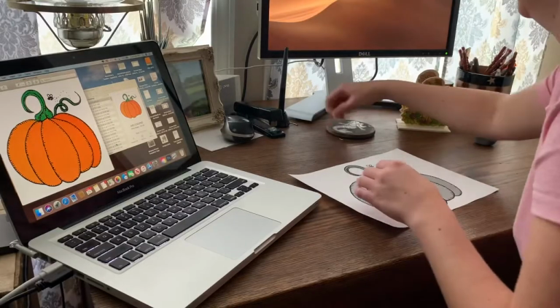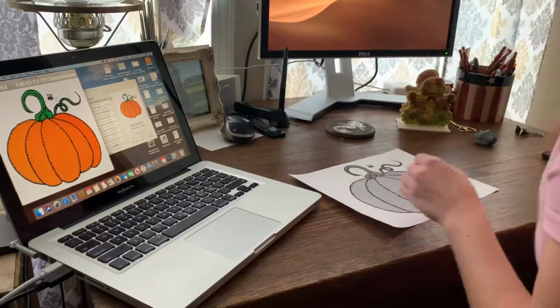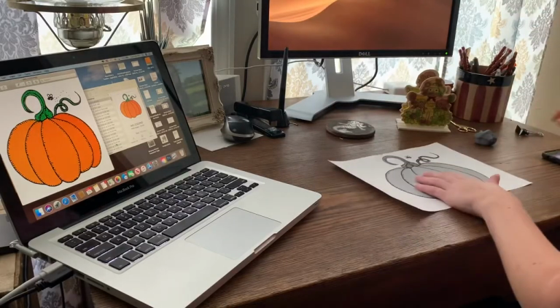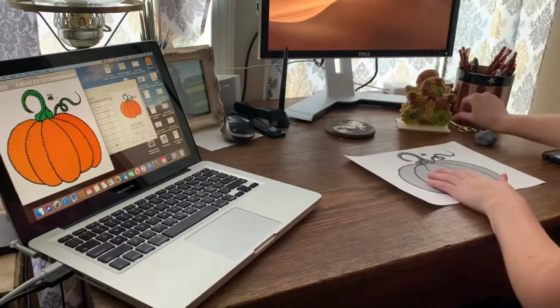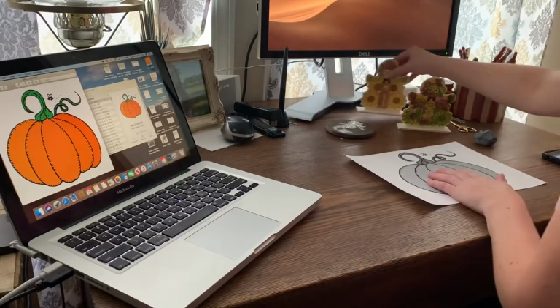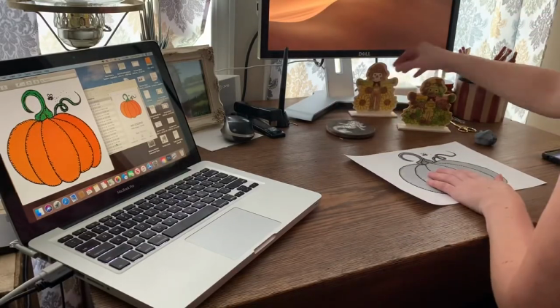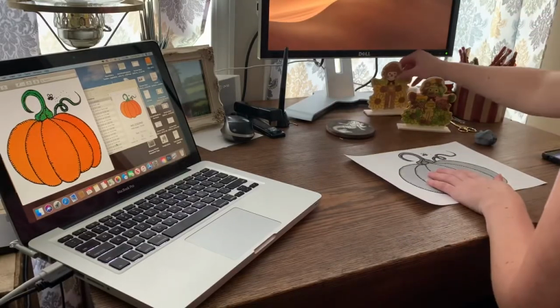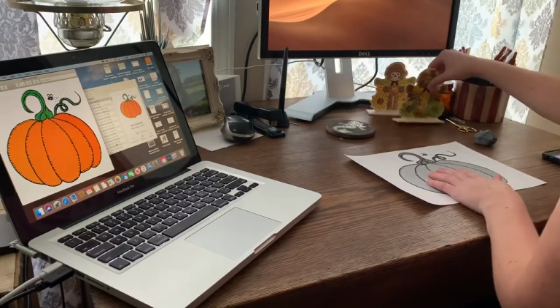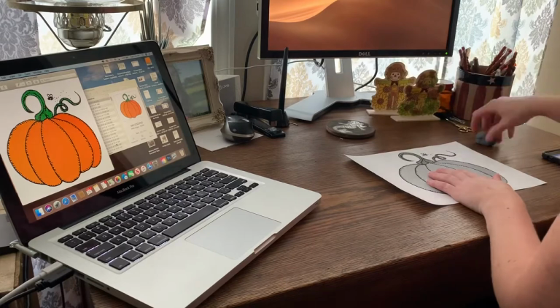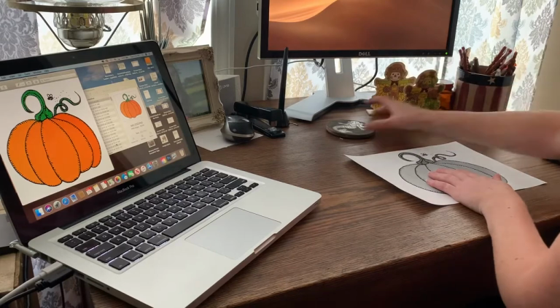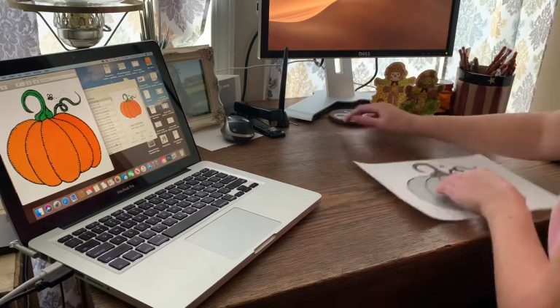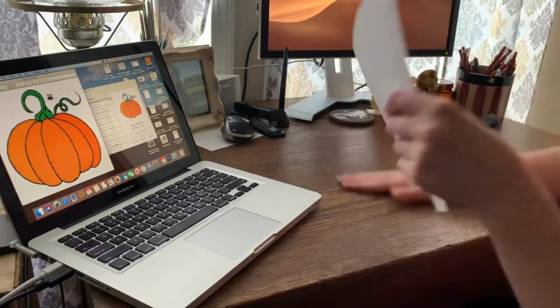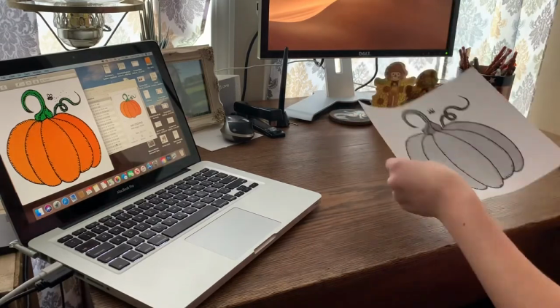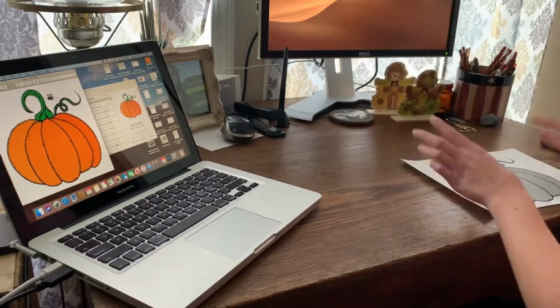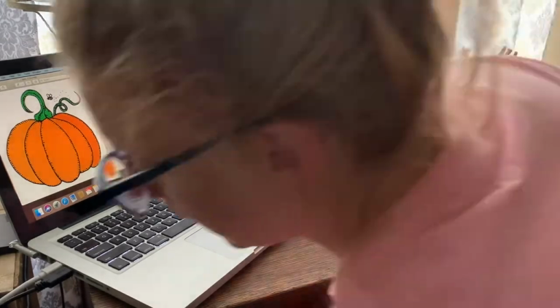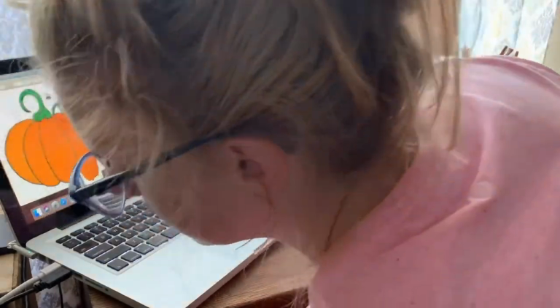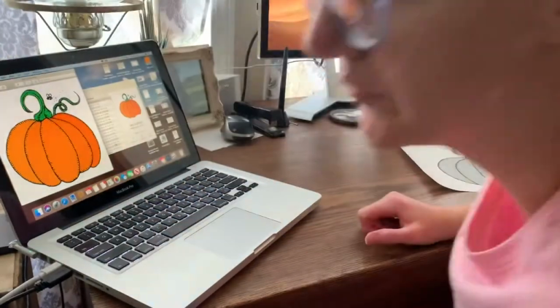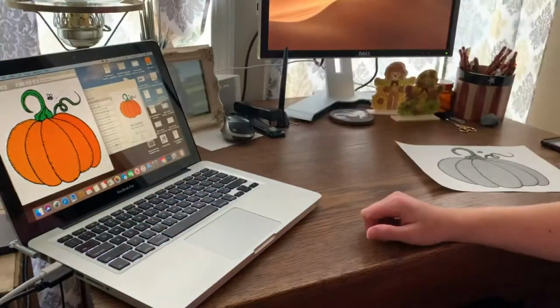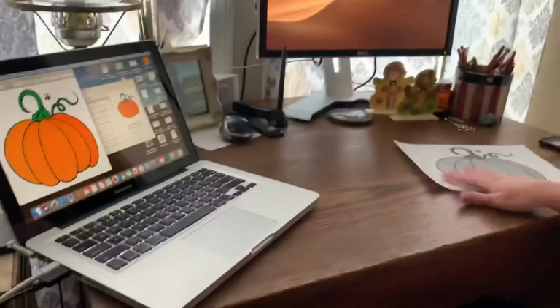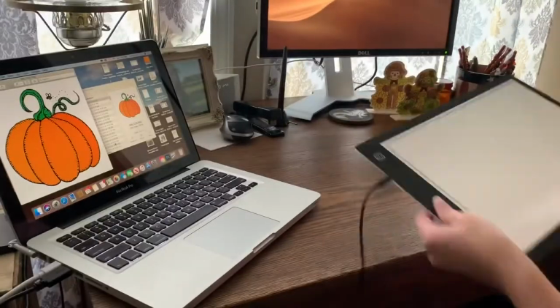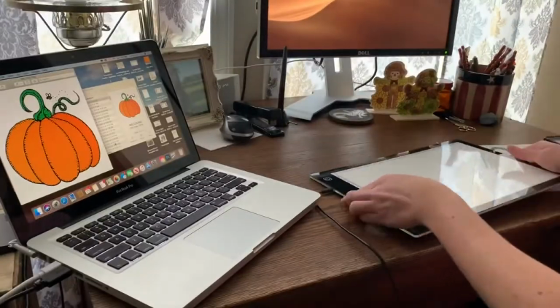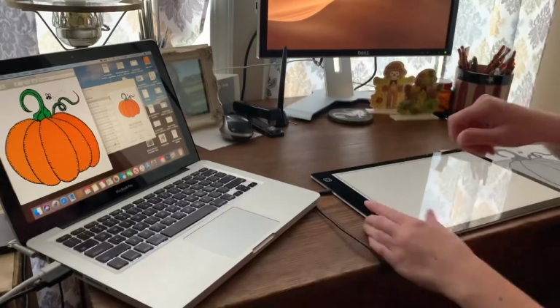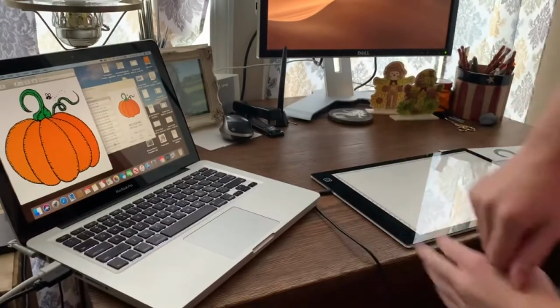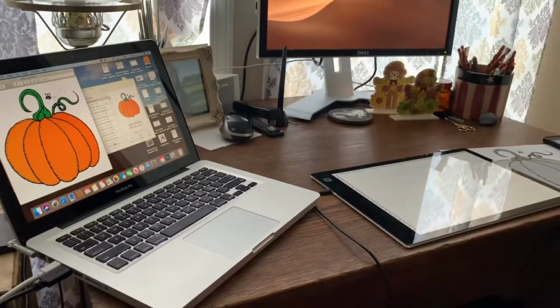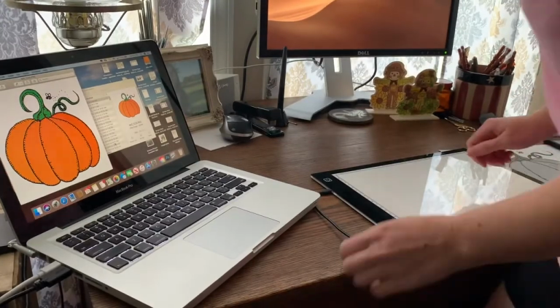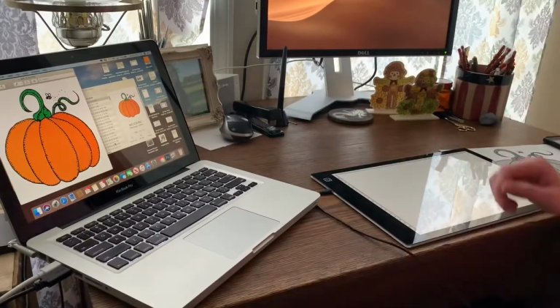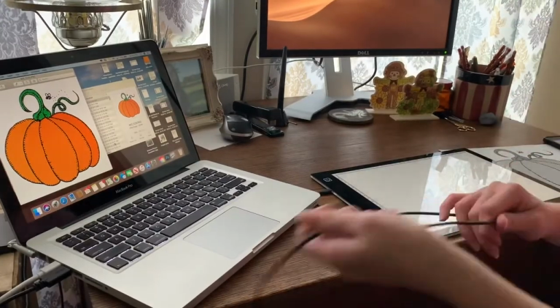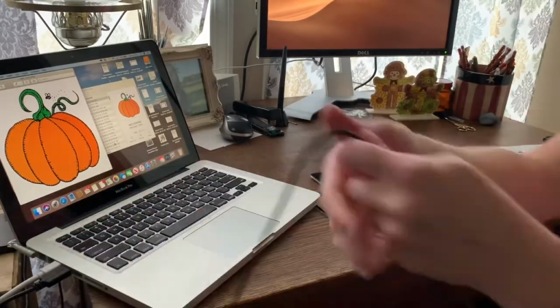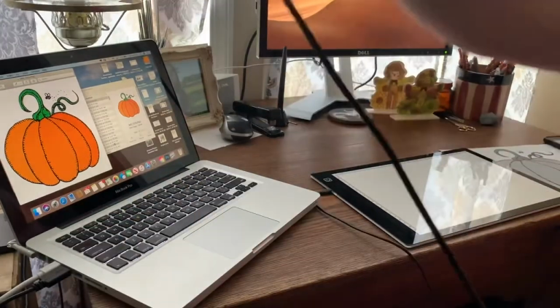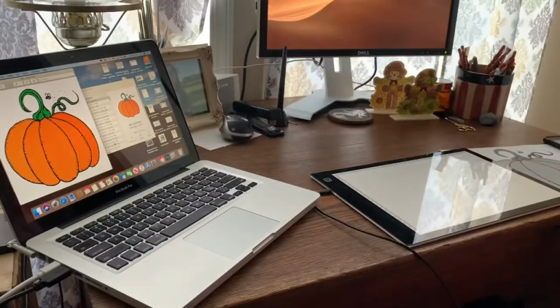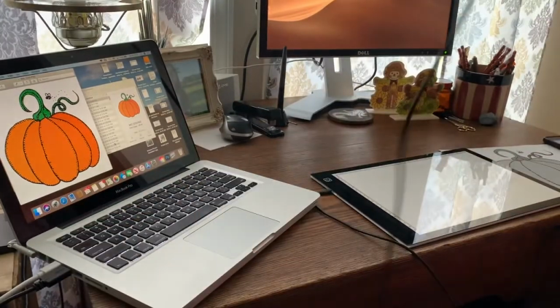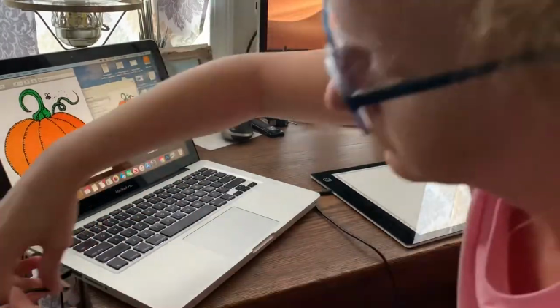First, what you need to do is find what image you want to use on your embroidery. I'm using this simple pumpkin — I really liked the size and the layout of it. I will link this image down below and give credit to the person who designed it.